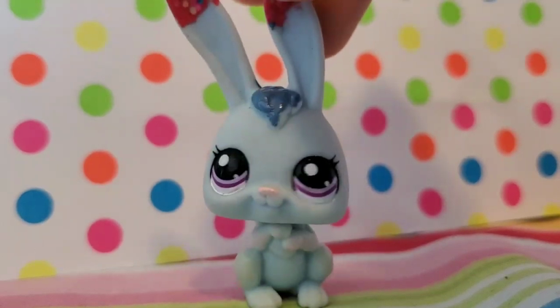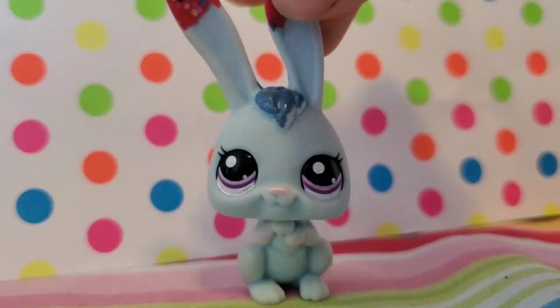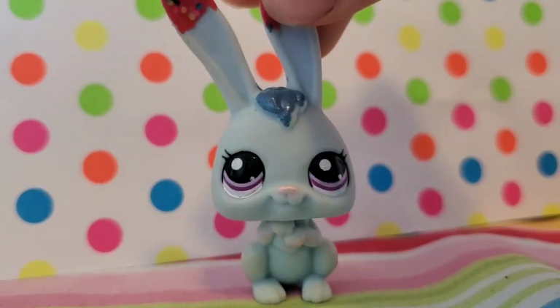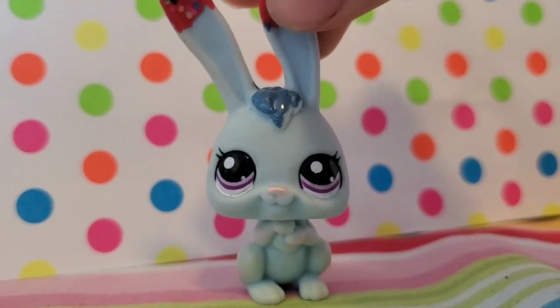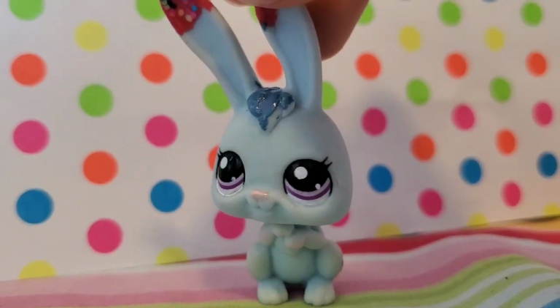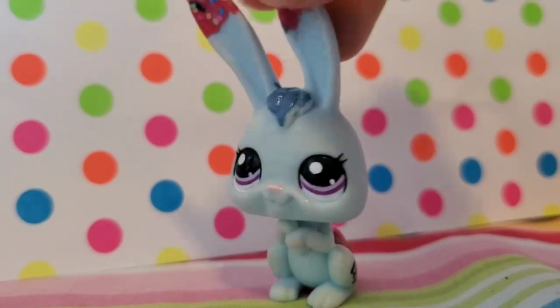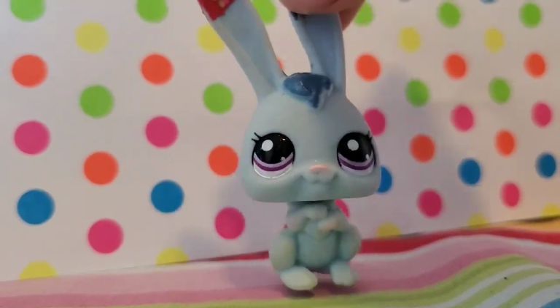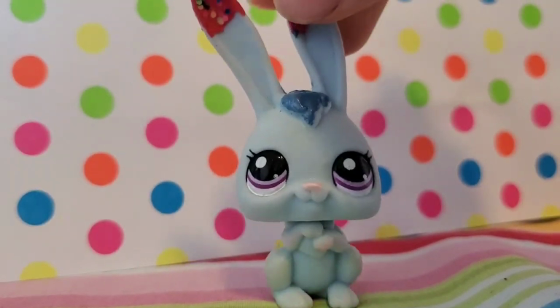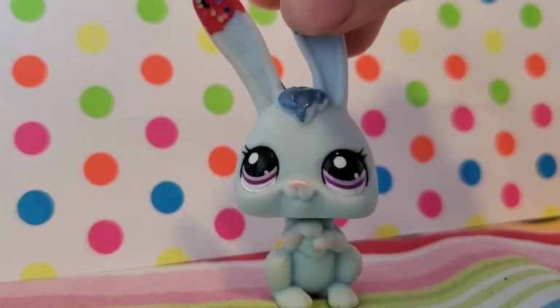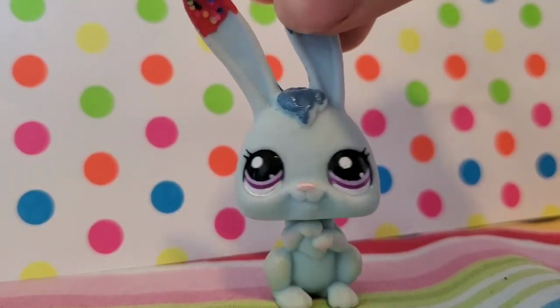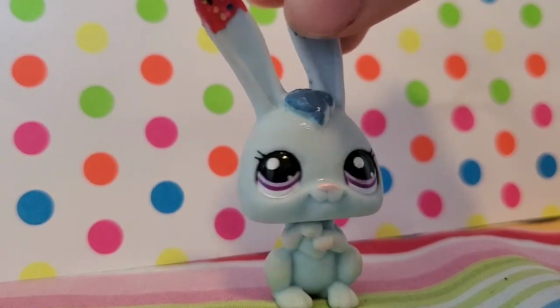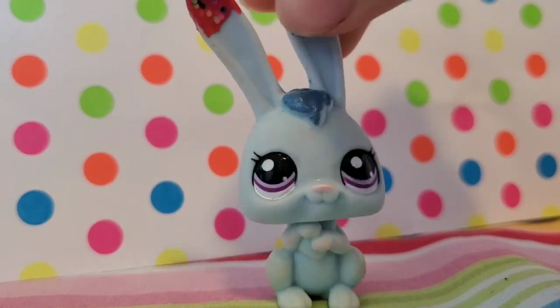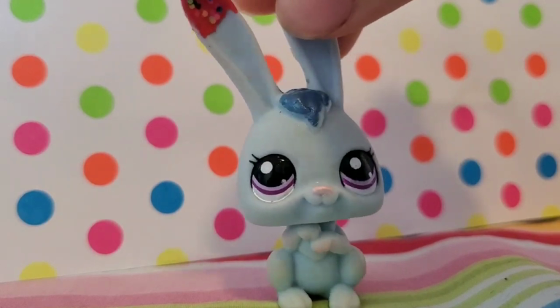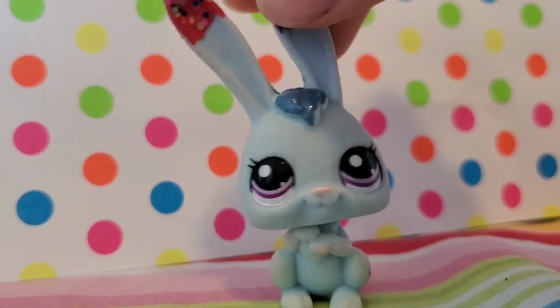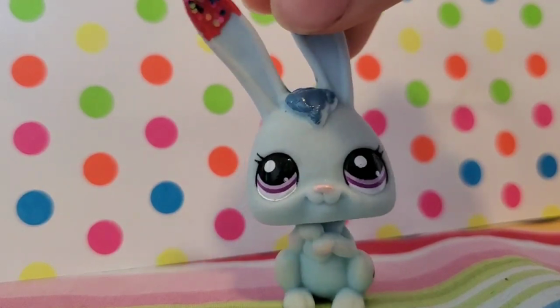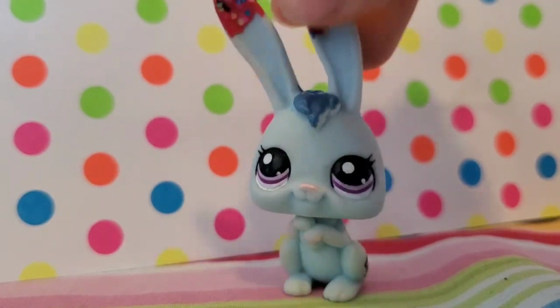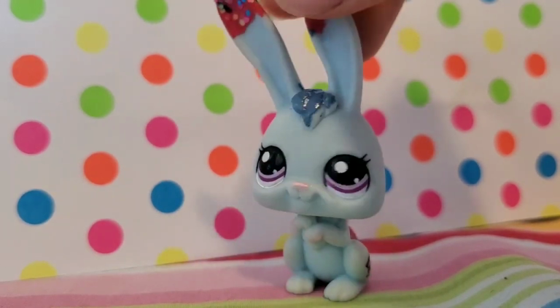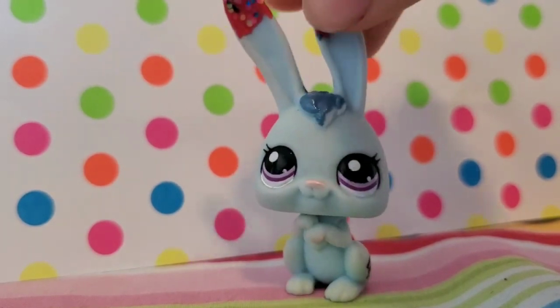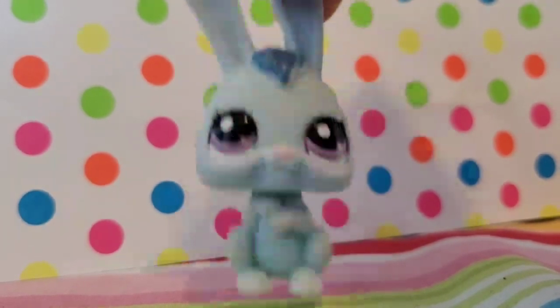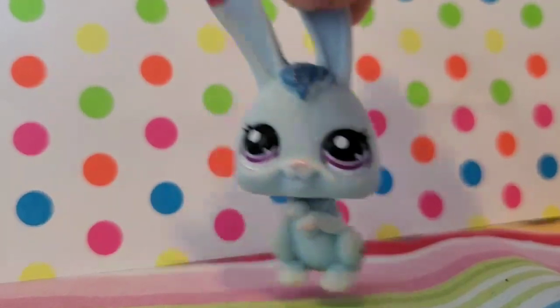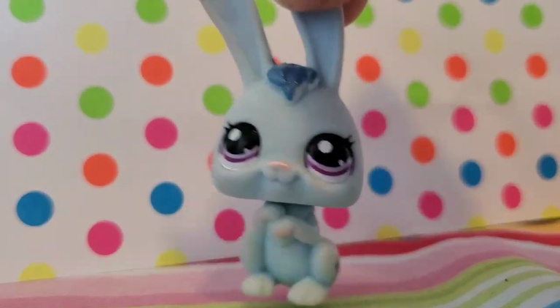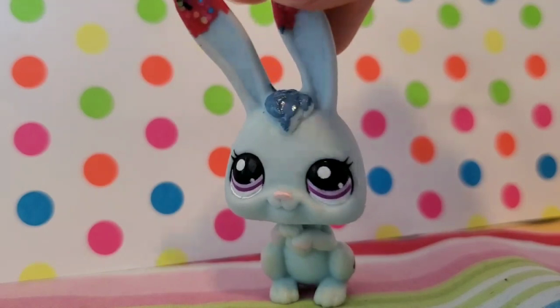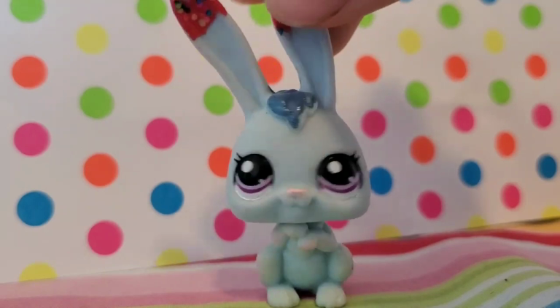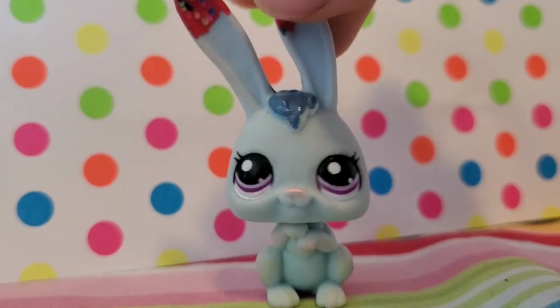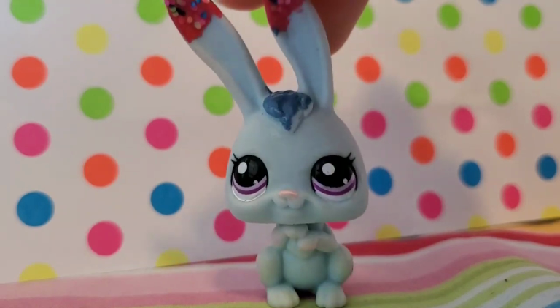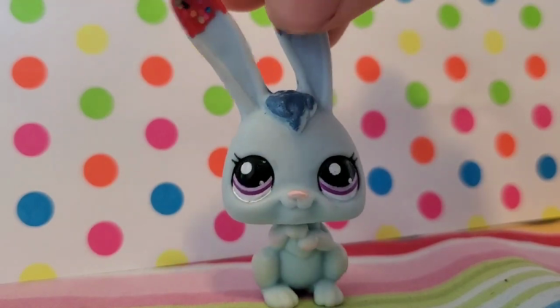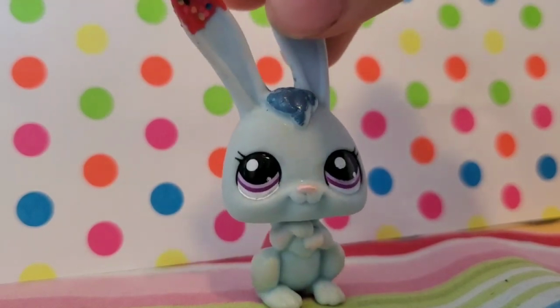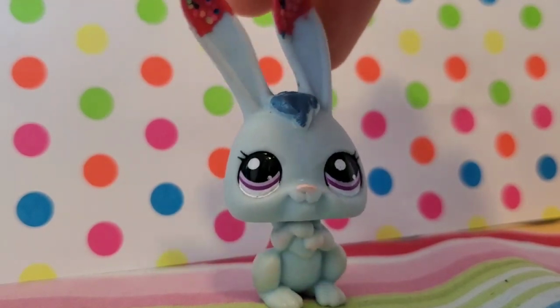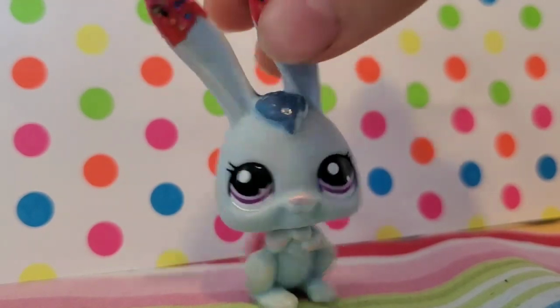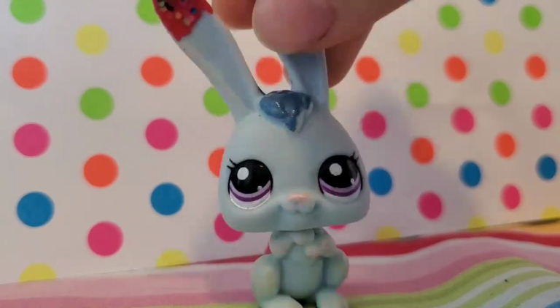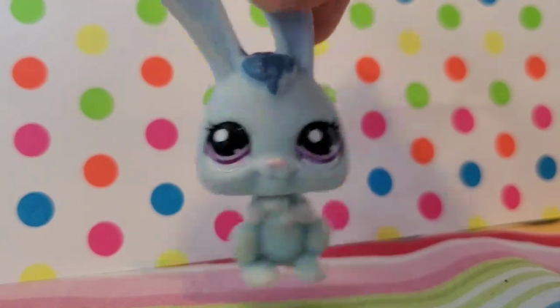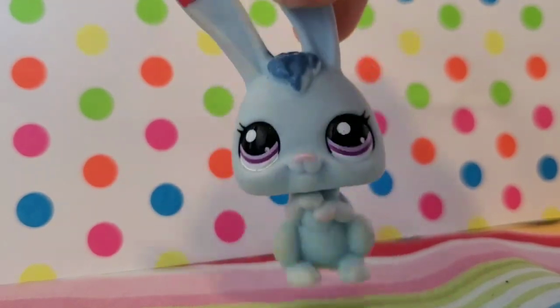Hey guys, Twist here. I think this makeover video has been a long-awaited video I've wanted to do, and I promise, Pastelli Corgi, I'm not trying to copy your makeover video. I love your channel, you're awesome.